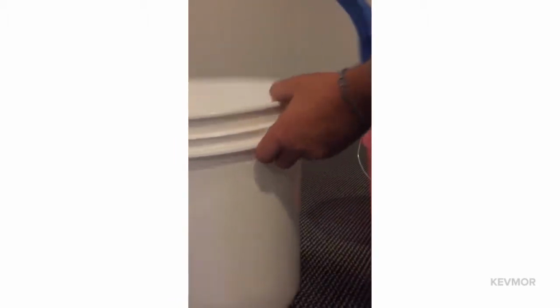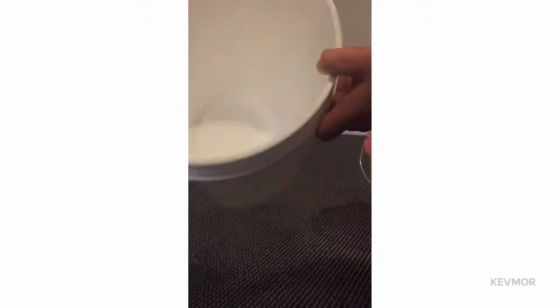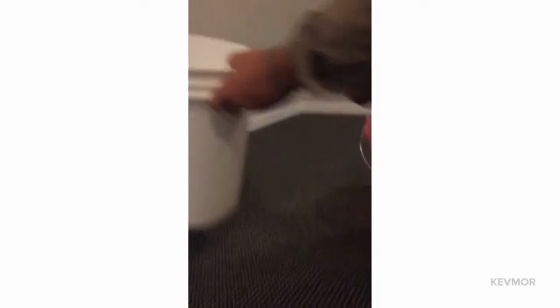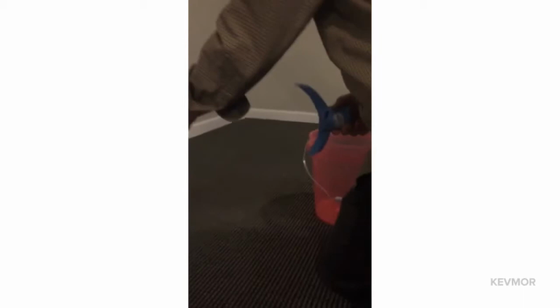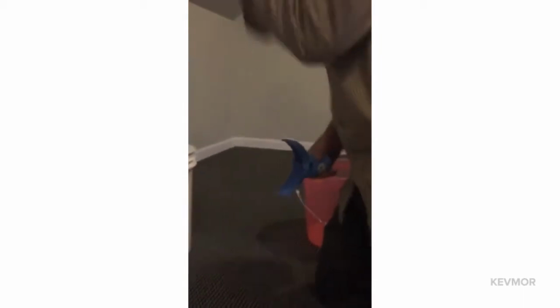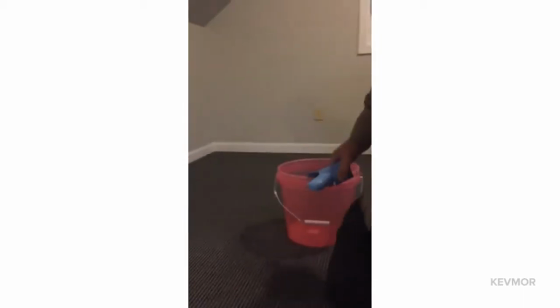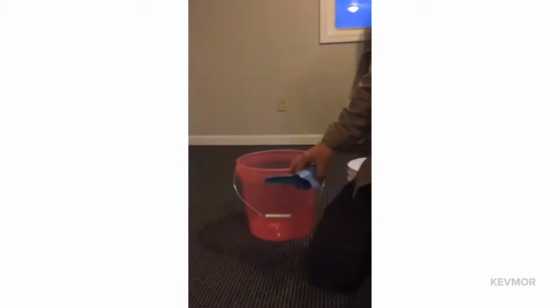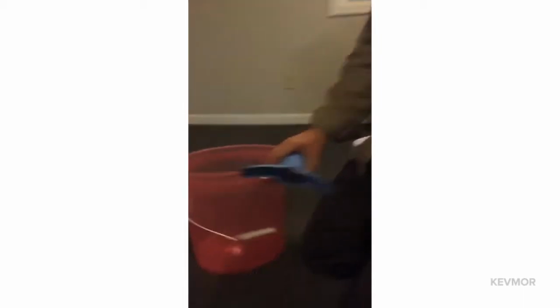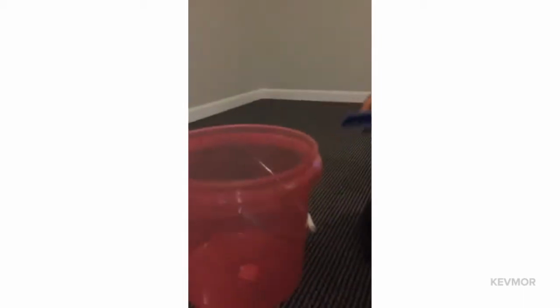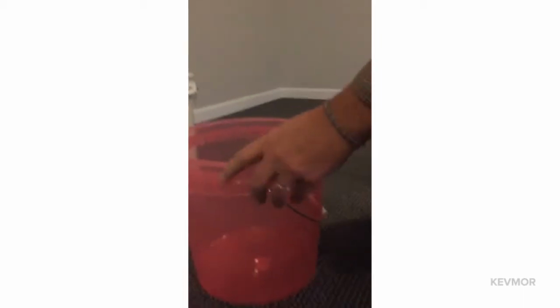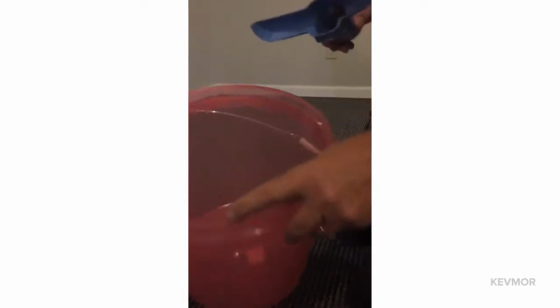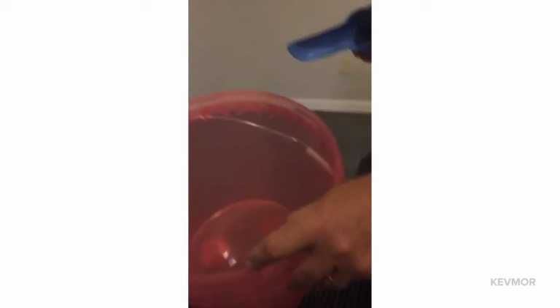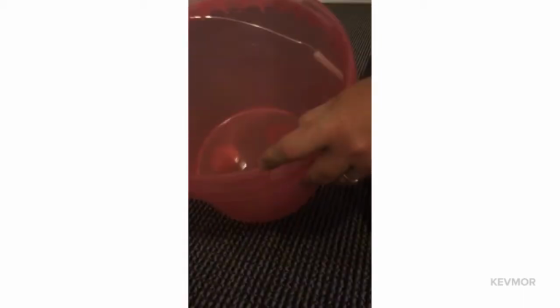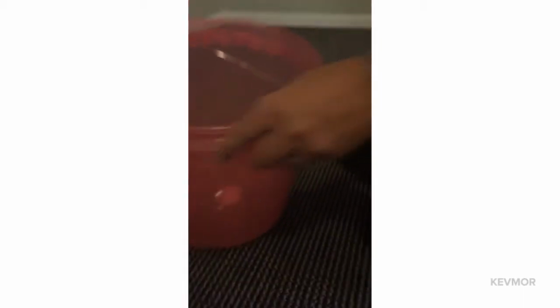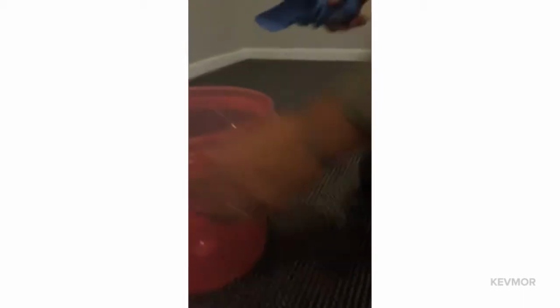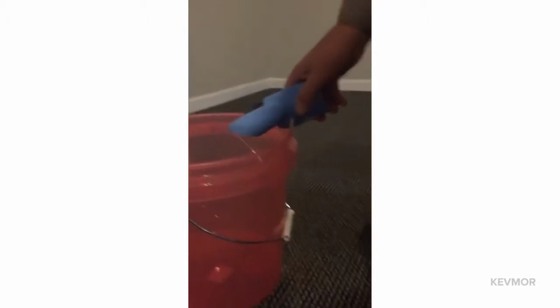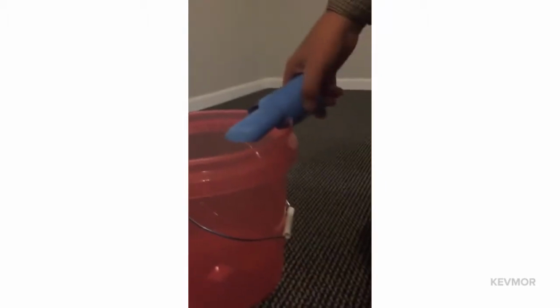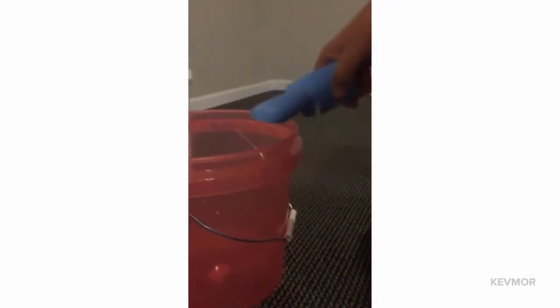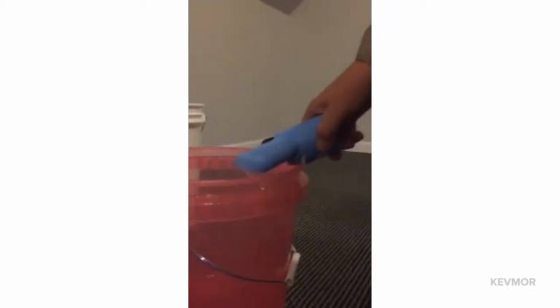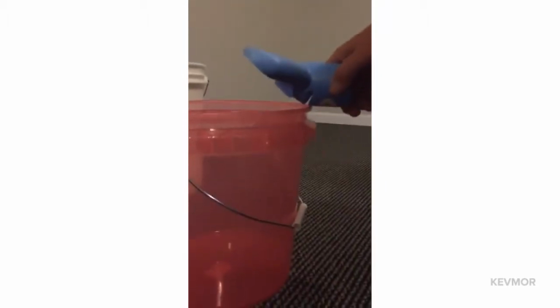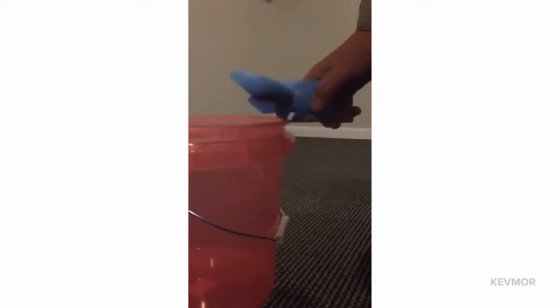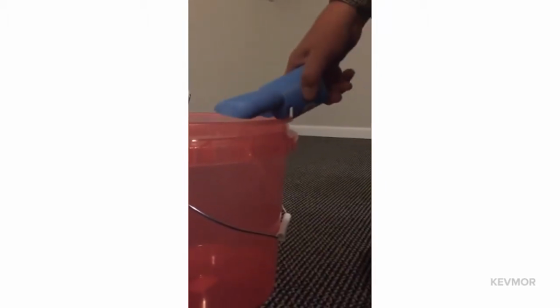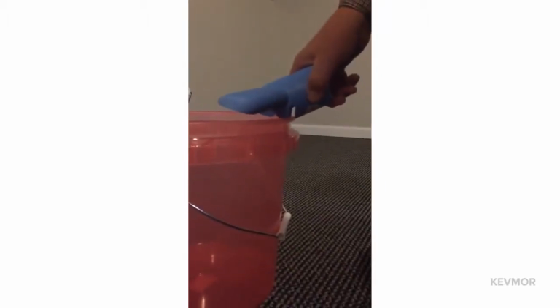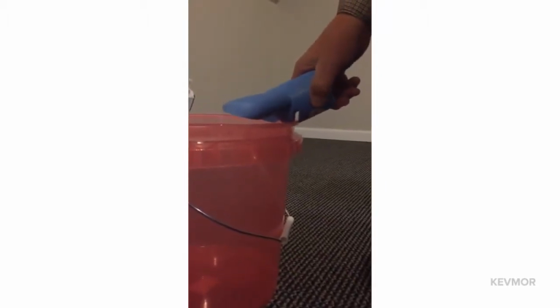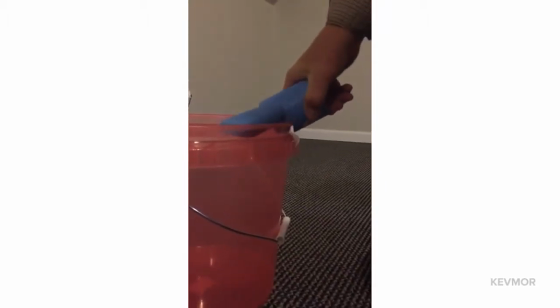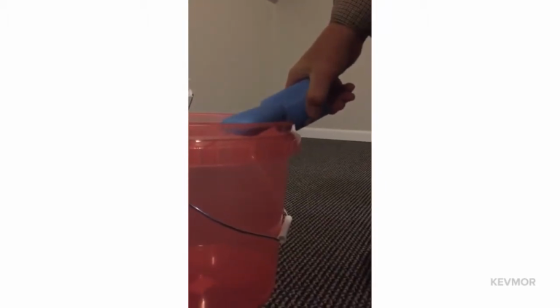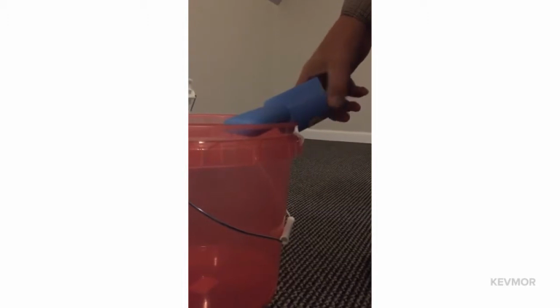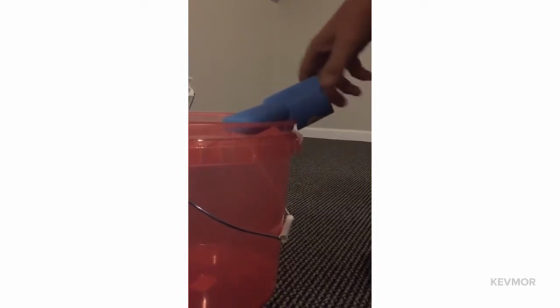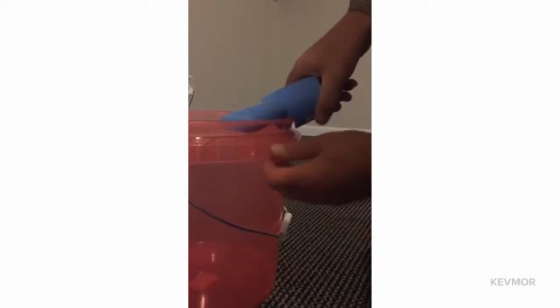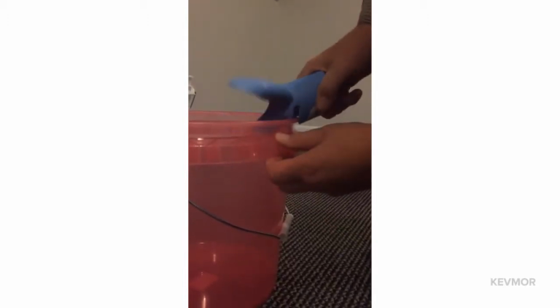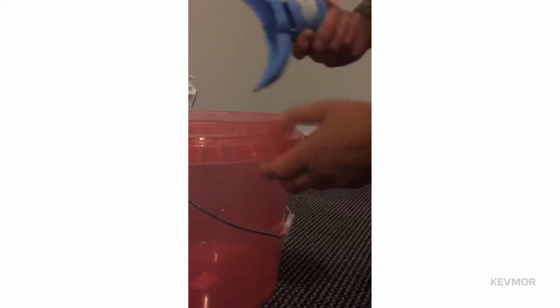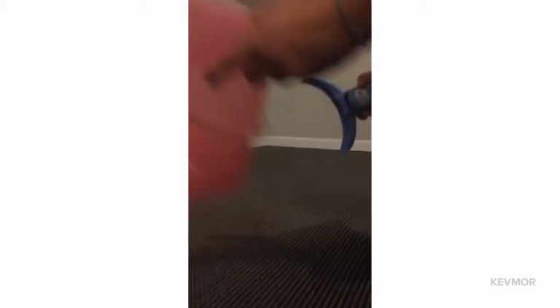This is your typical five-gallon bucket. Here's a three-and-a-half-gallon bucket — the lip is just a little bit bigger. I'm just going to line it up, not straight on, but line up the slot, snap it down in there, and pull it off like that.